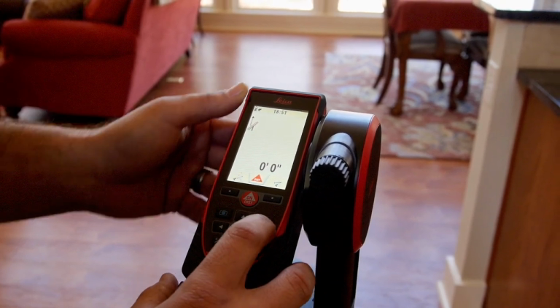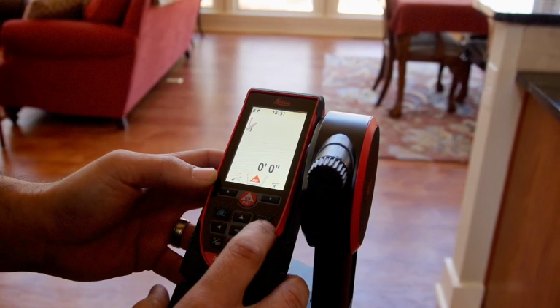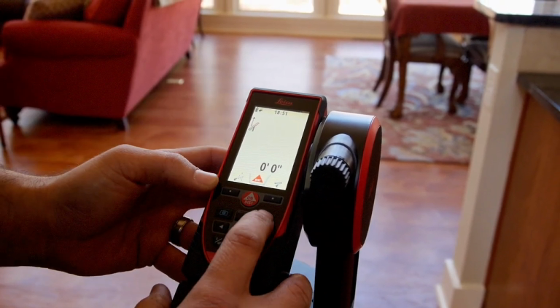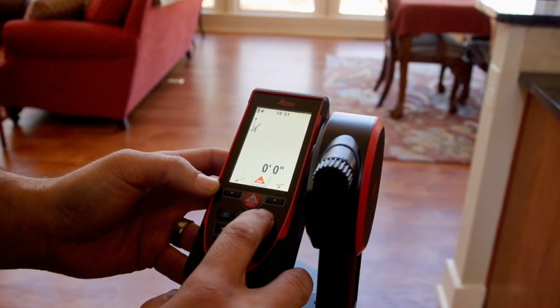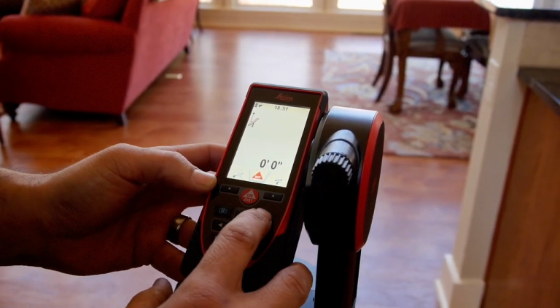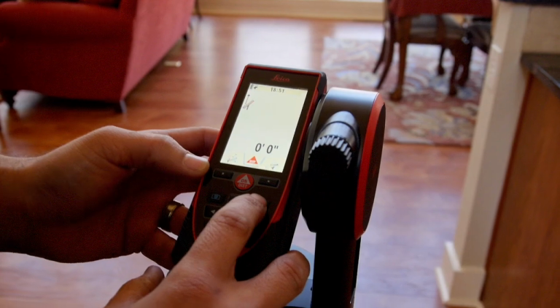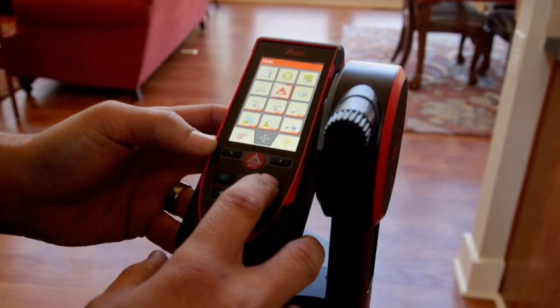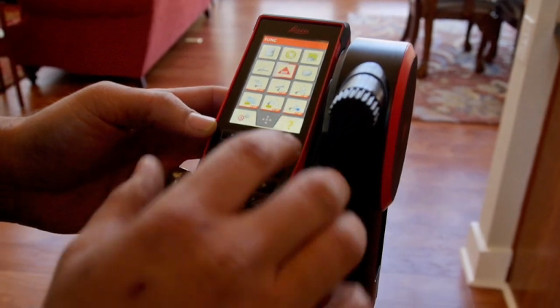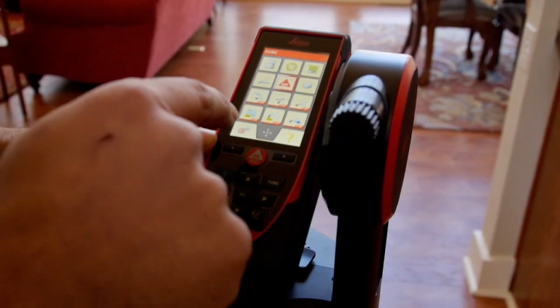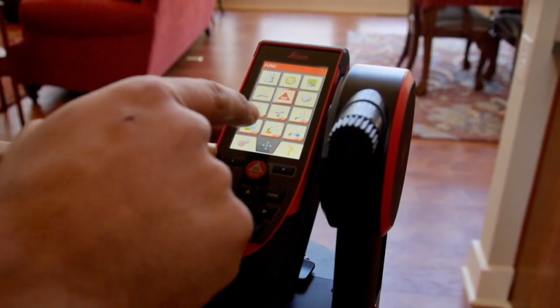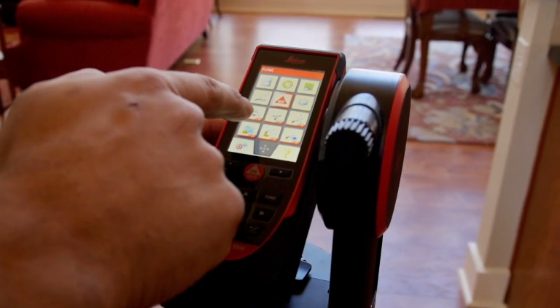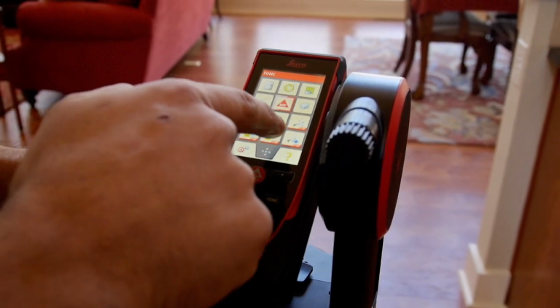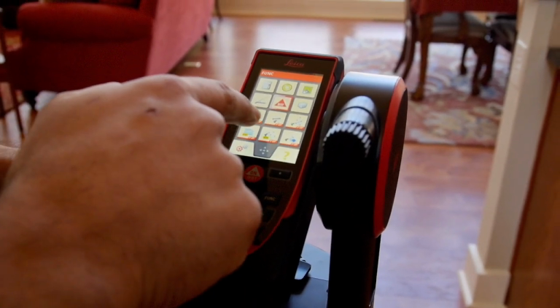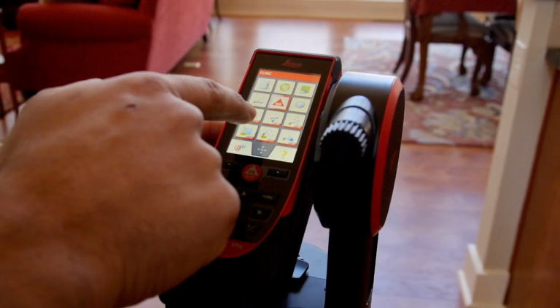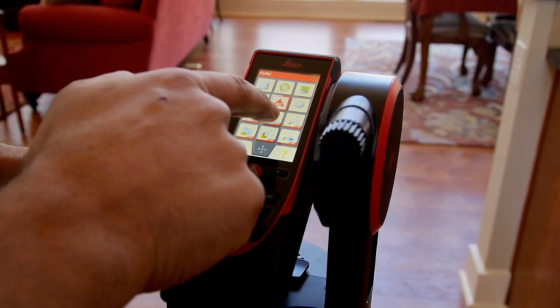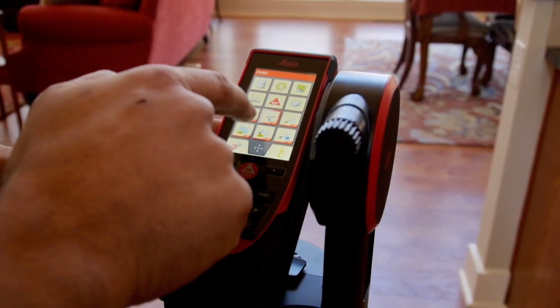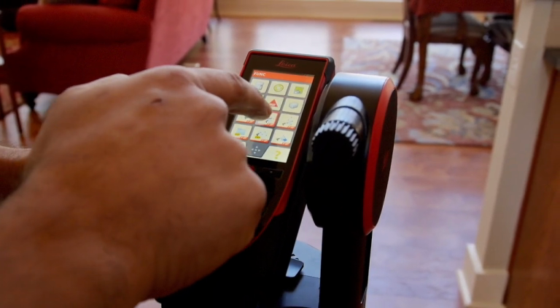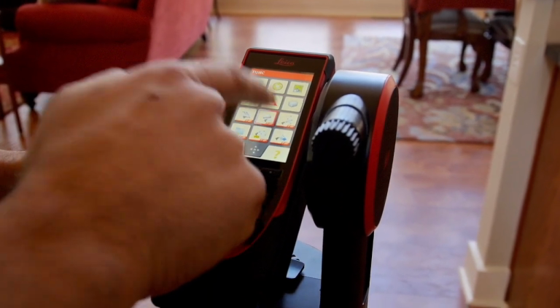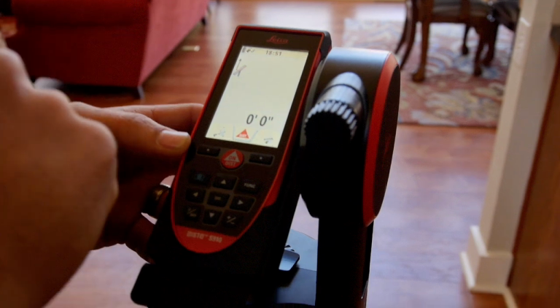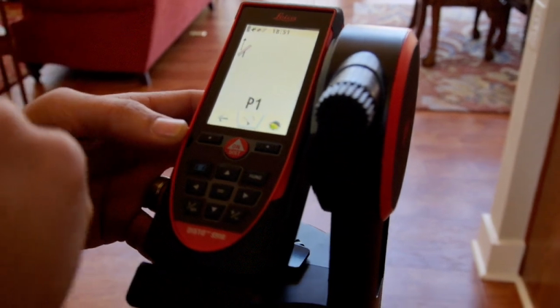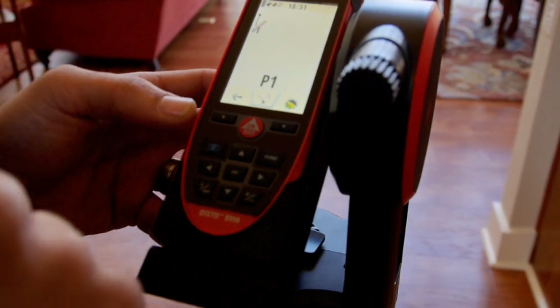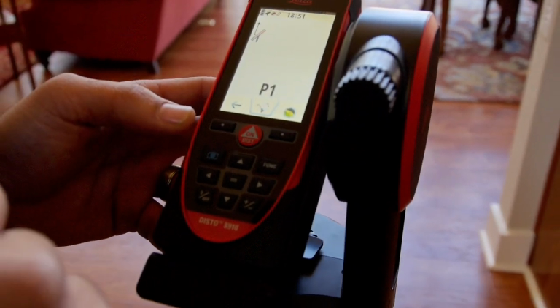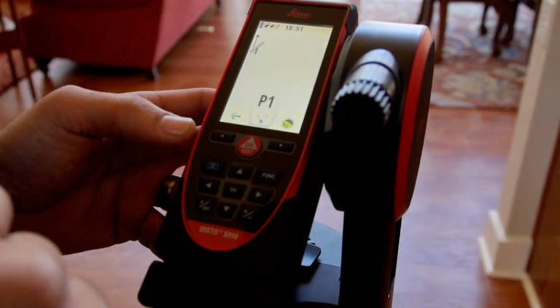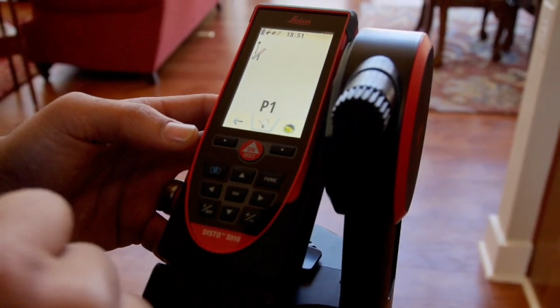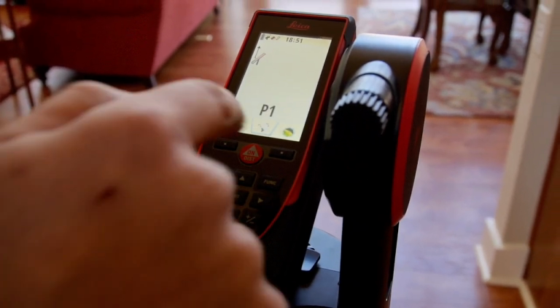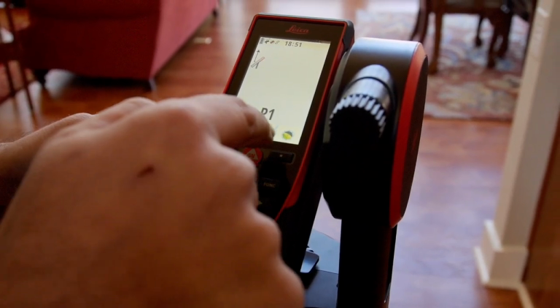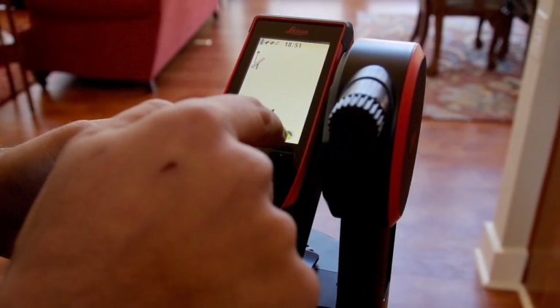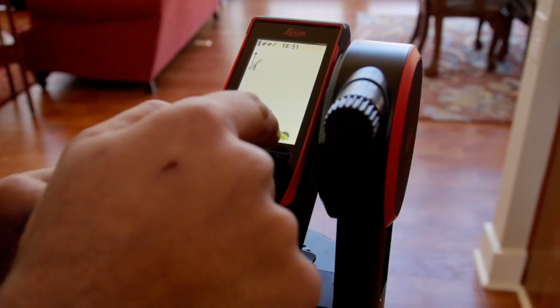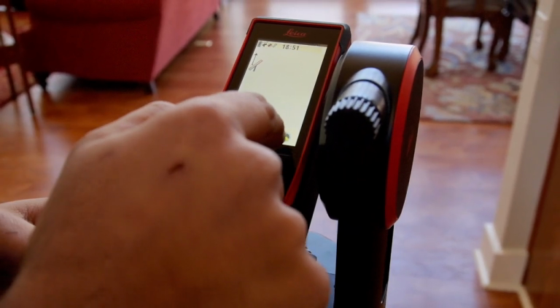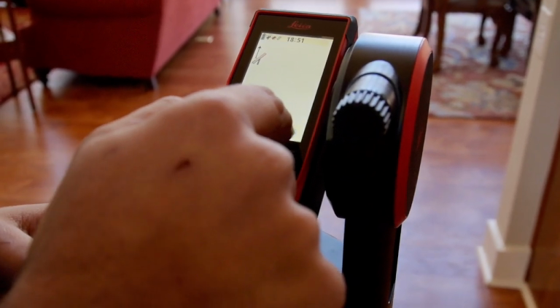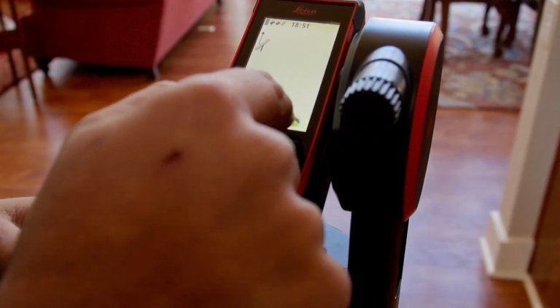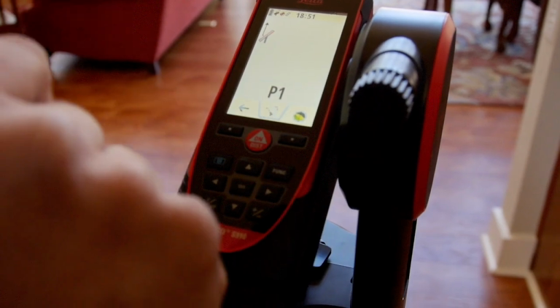I'm going to hit the function button and then using the touchscreen I'm going to press on the P2P tool. I have a leveling icon right here.